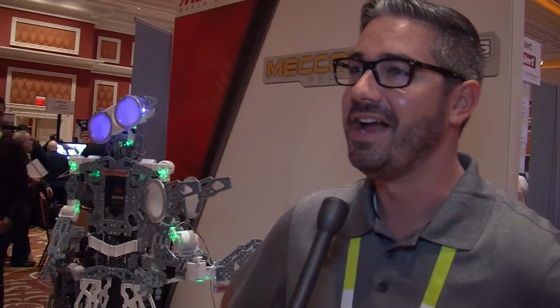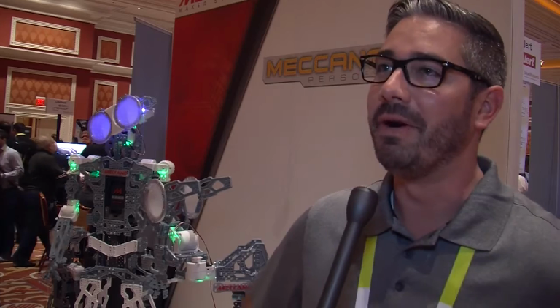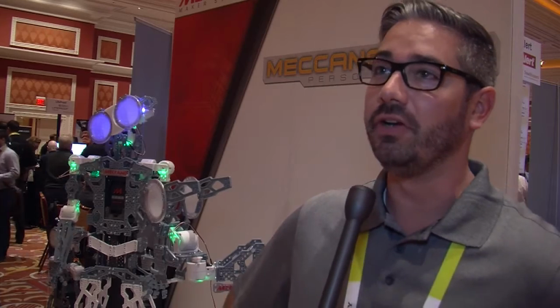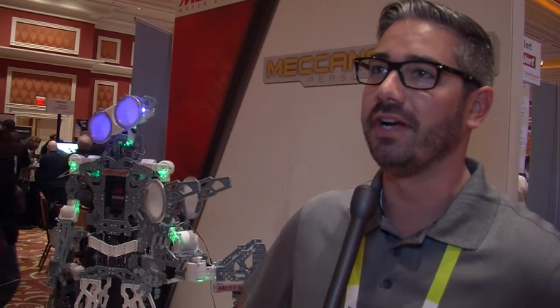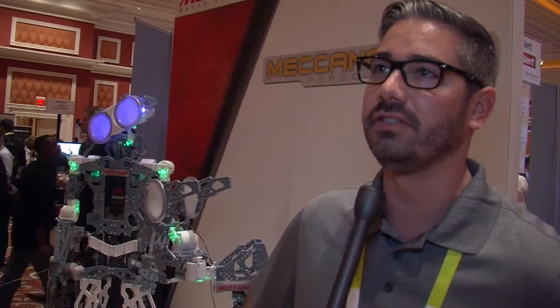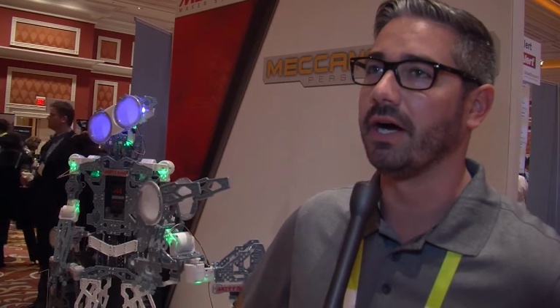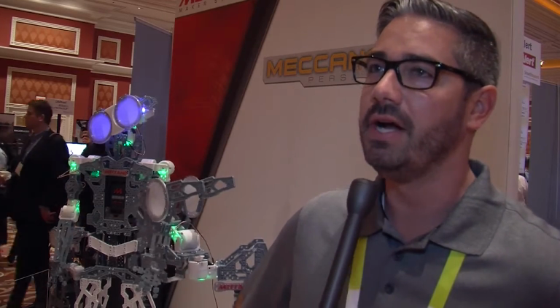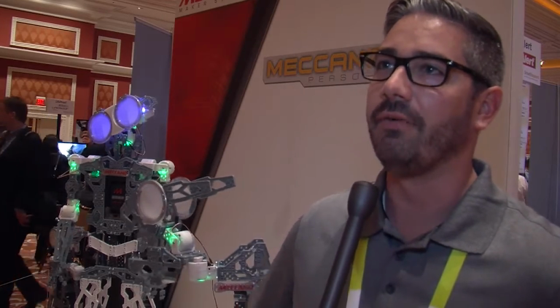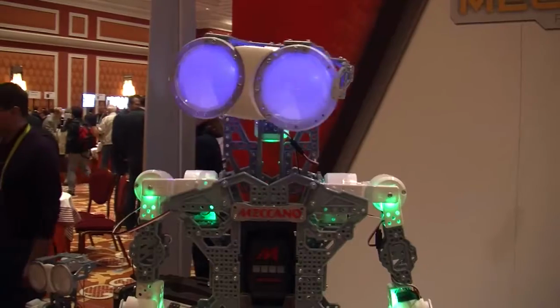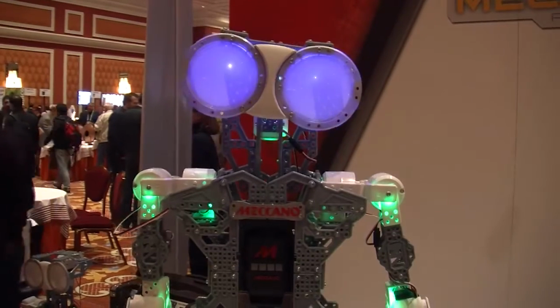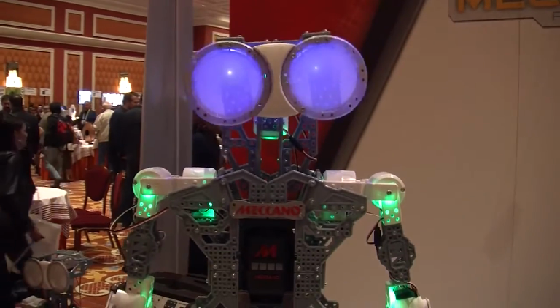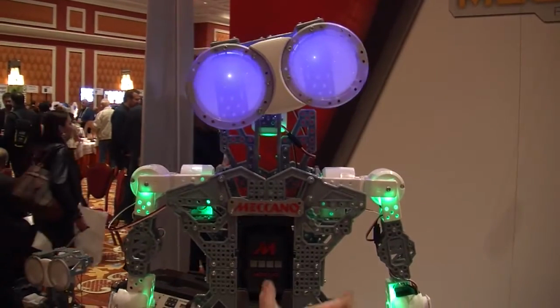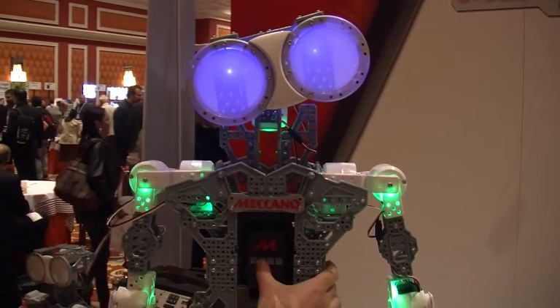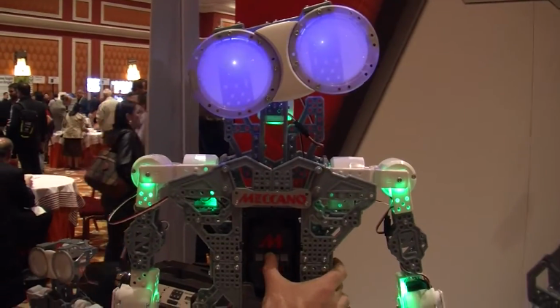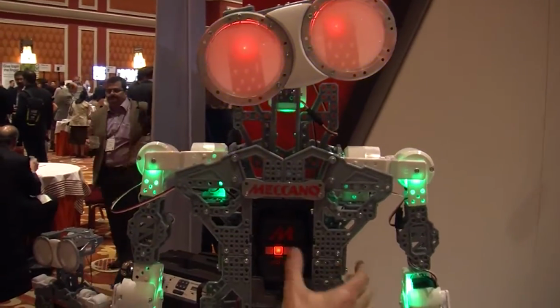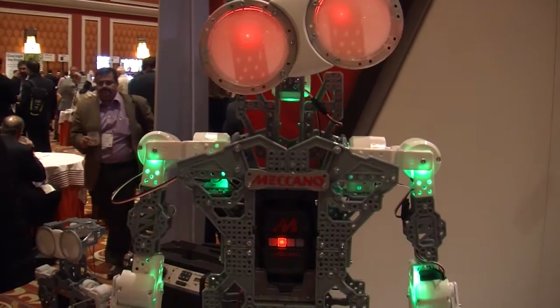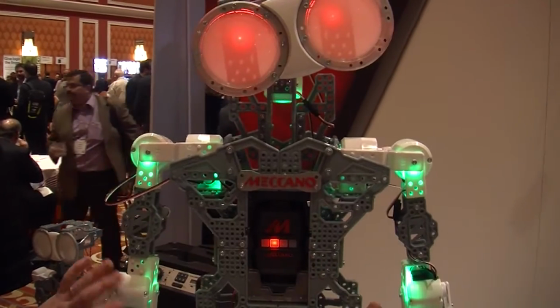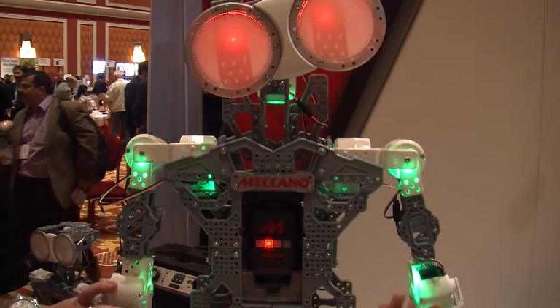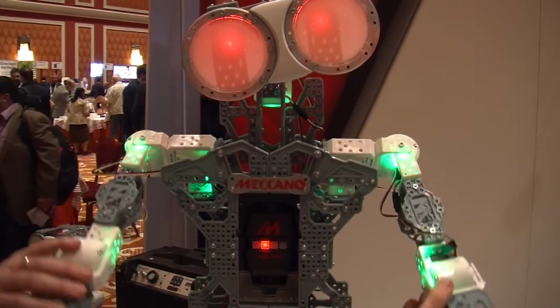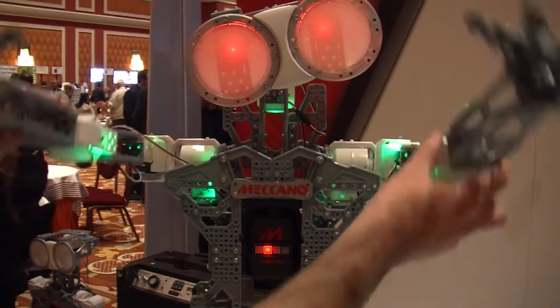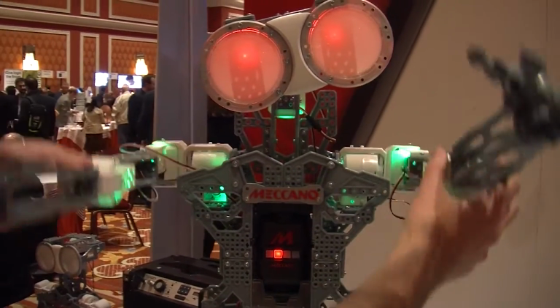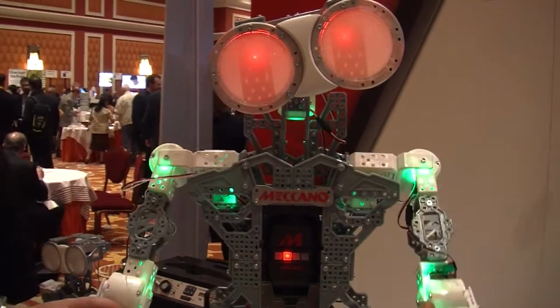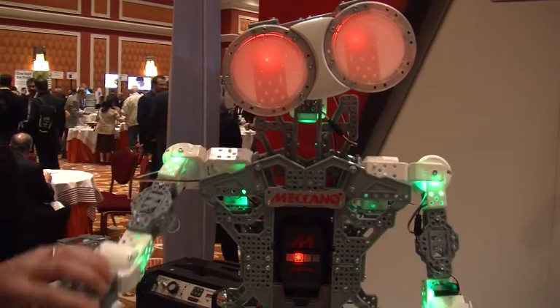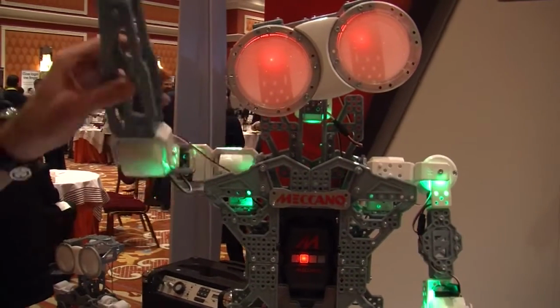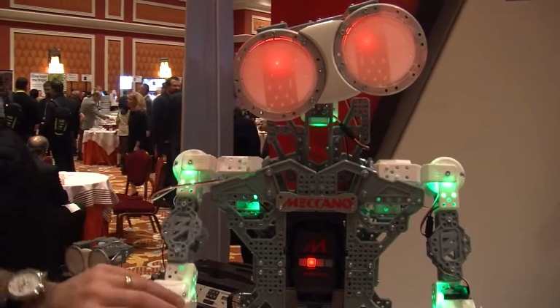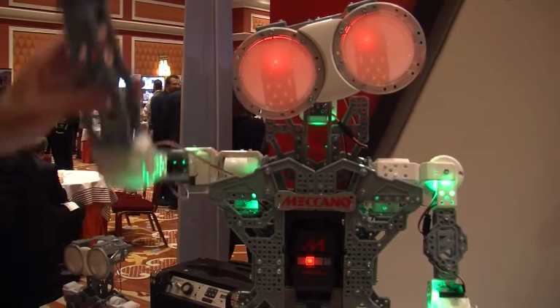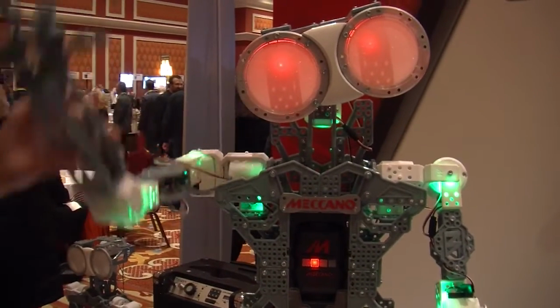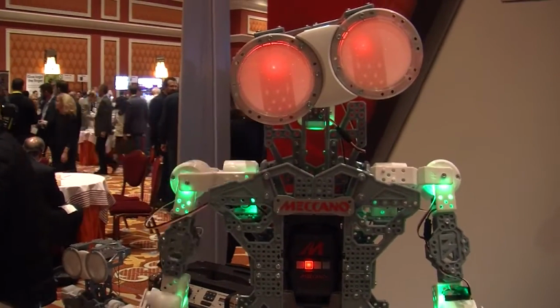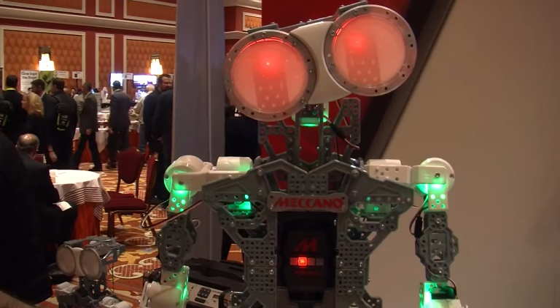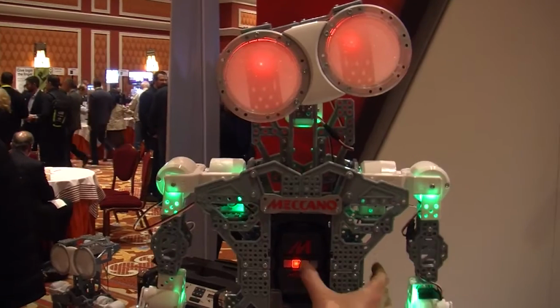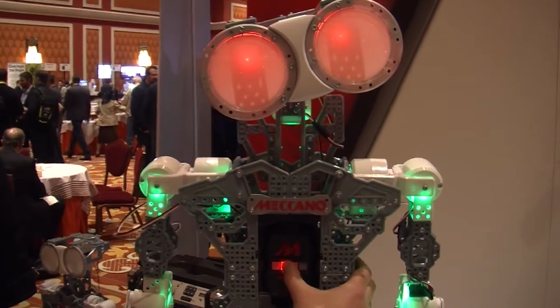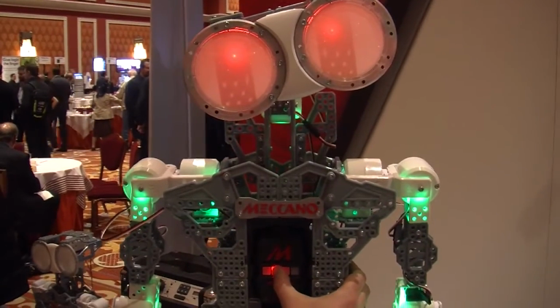I'm Rick Huter, Design Director on Meccano, and right now we're at CES talking about Meccano G16KS. G16KS is our new robotics platform — it's basically robotics made simple.